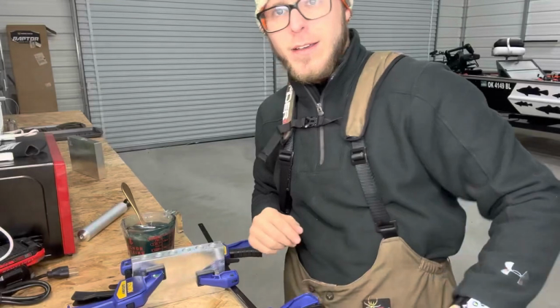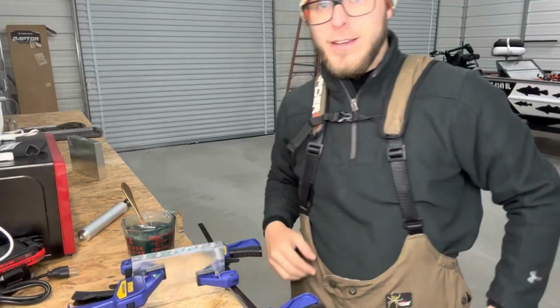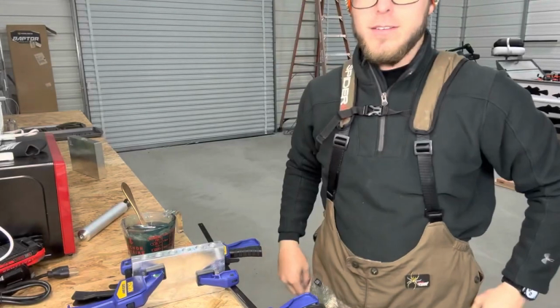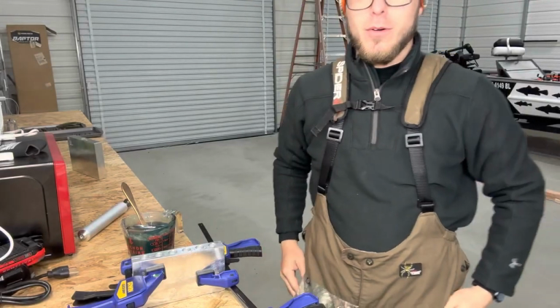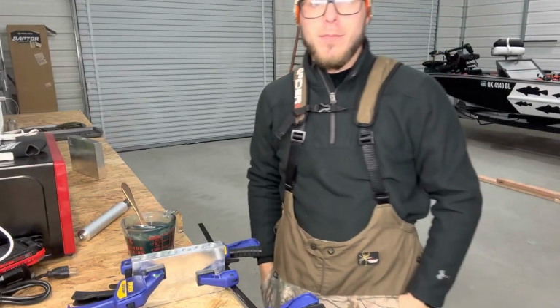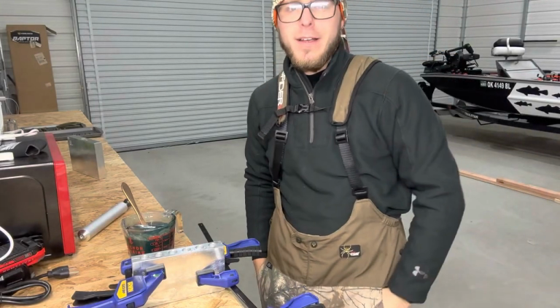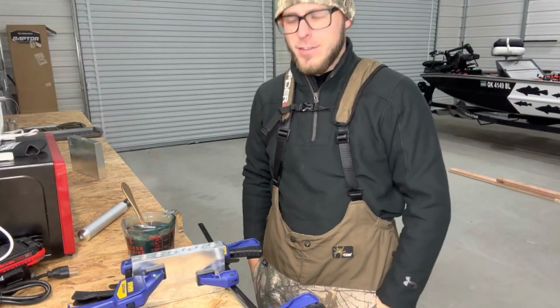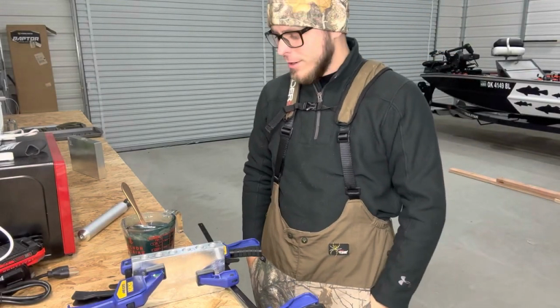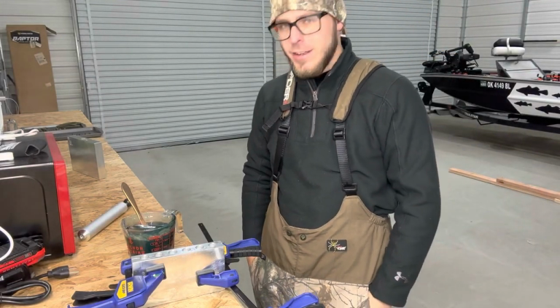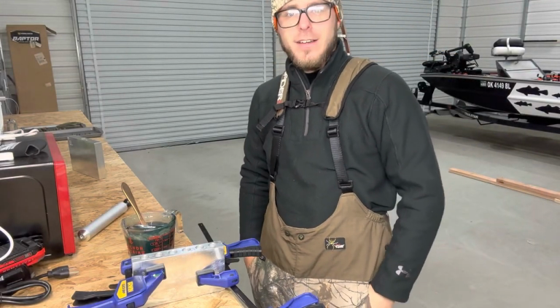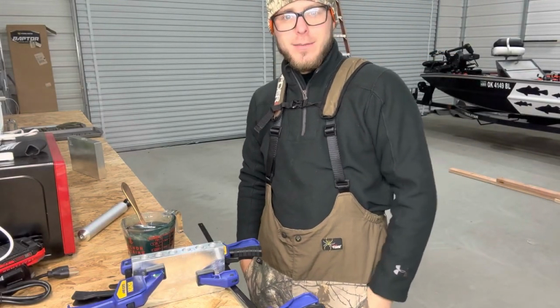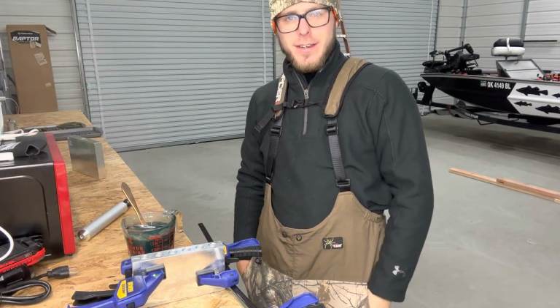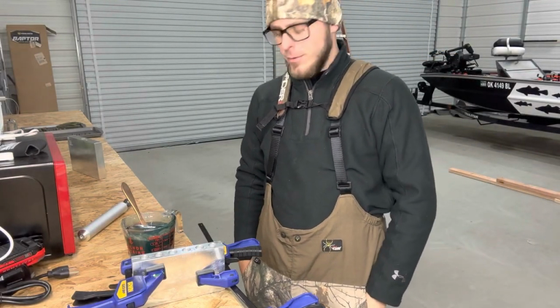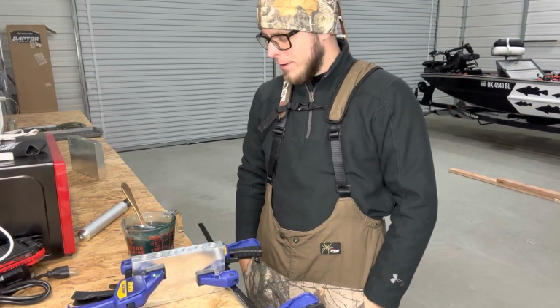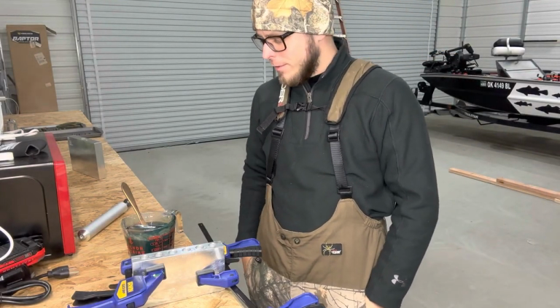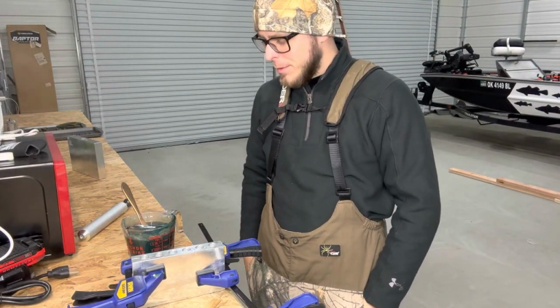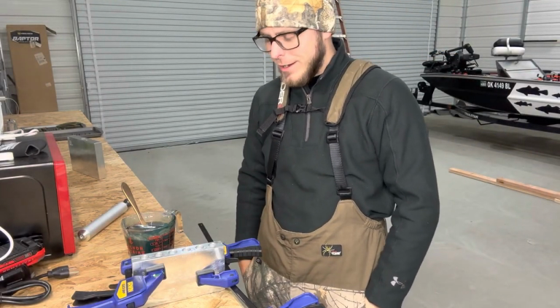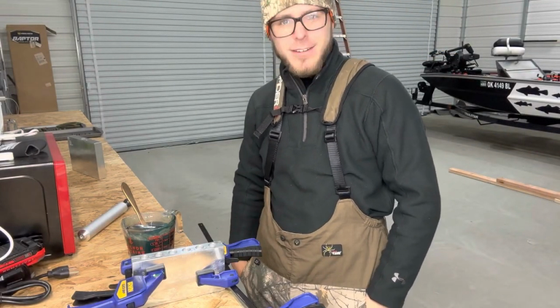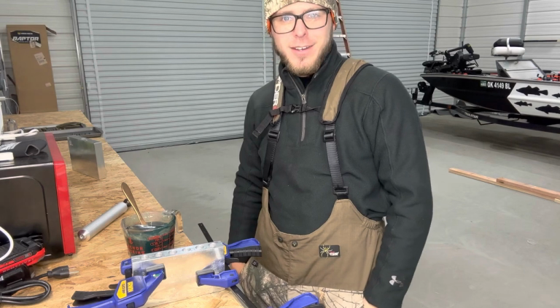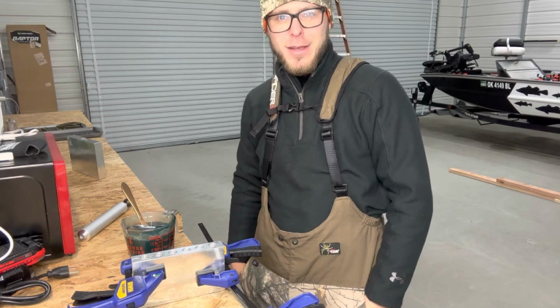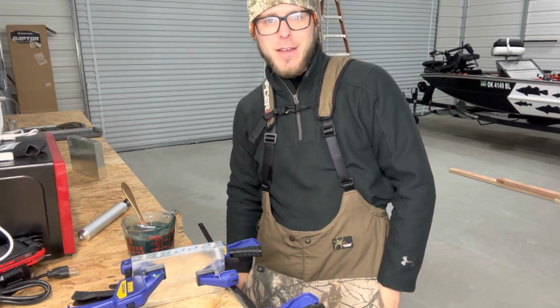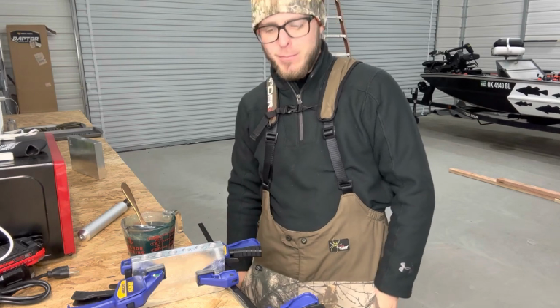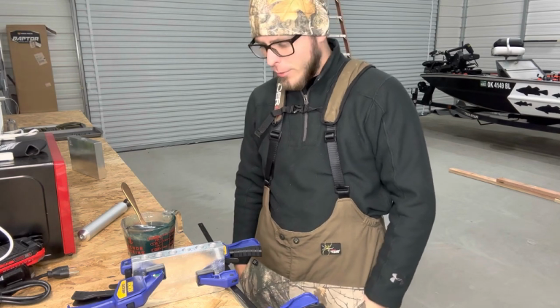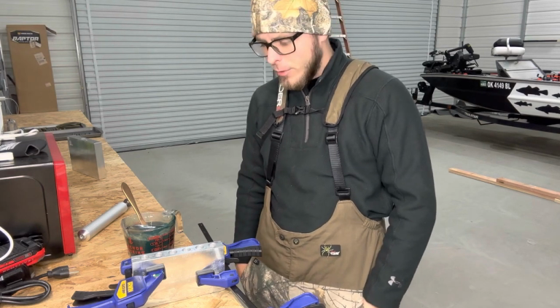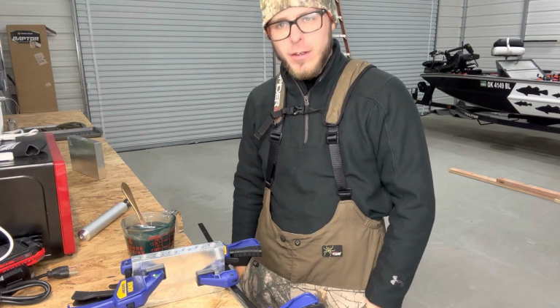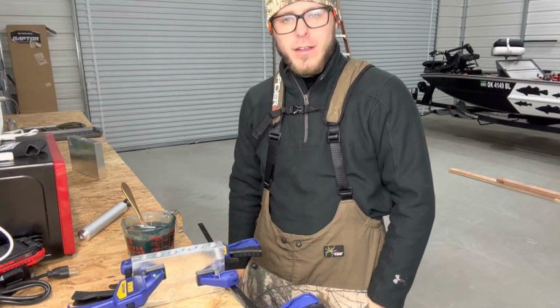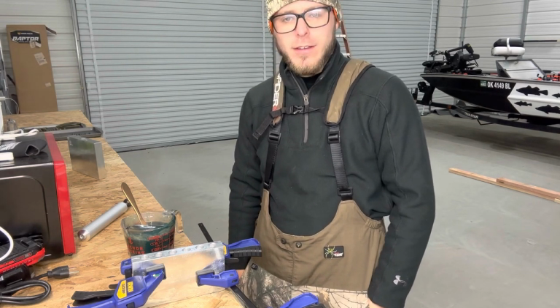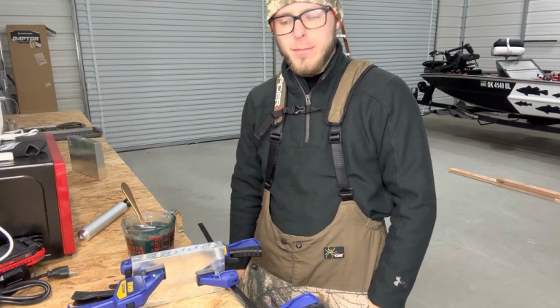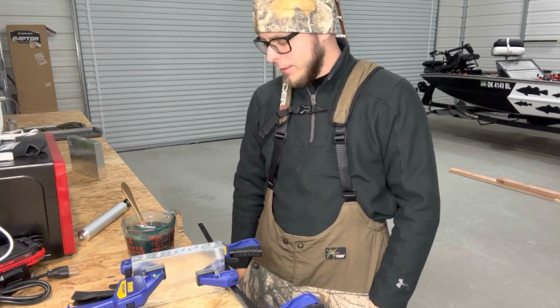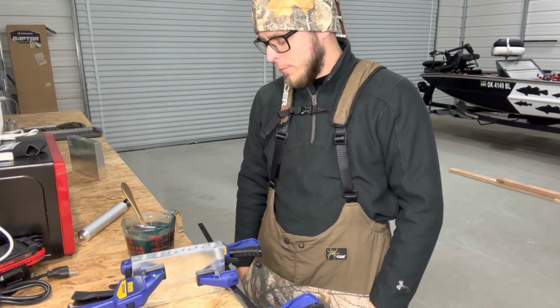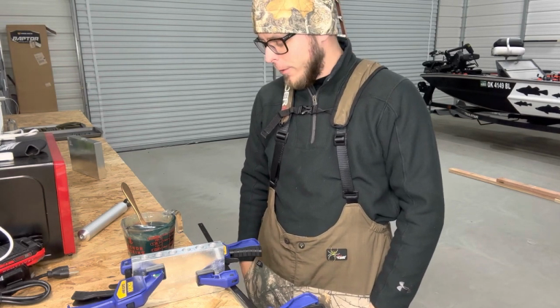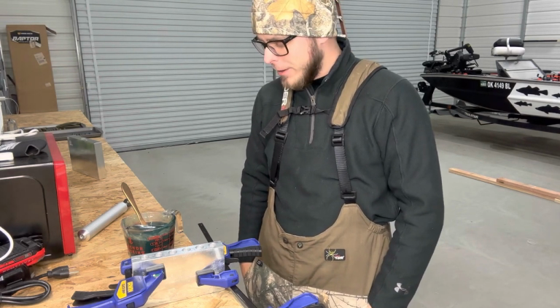Hey guys, welcome back to the channel. Today we are going to be making some MF motor oil swim baits for a friend of mine.